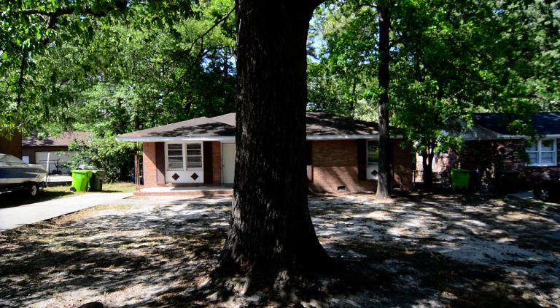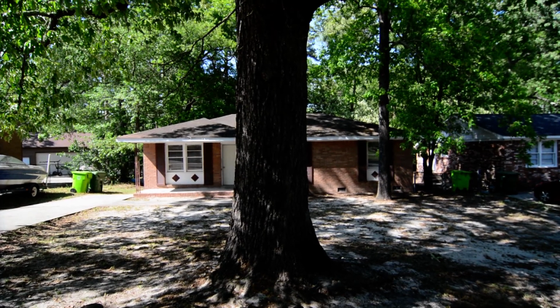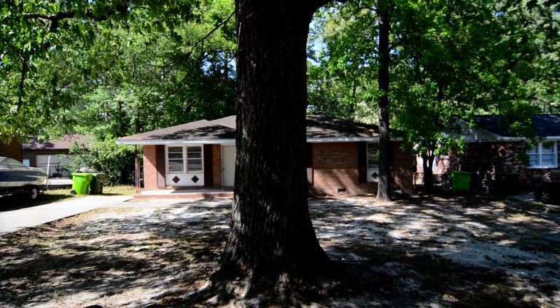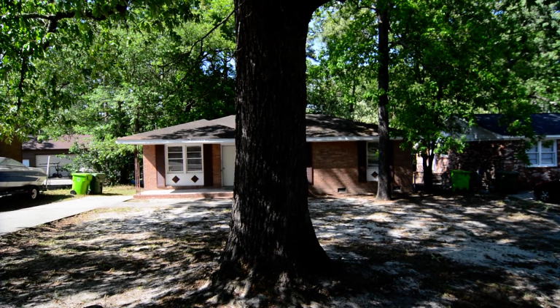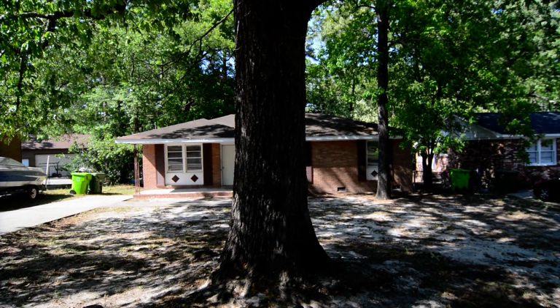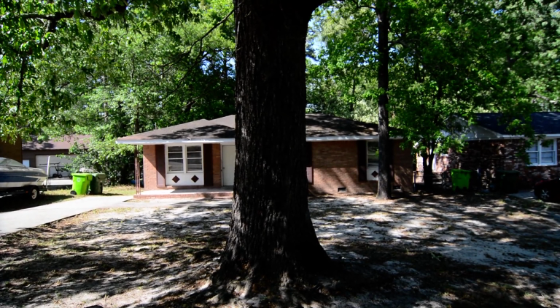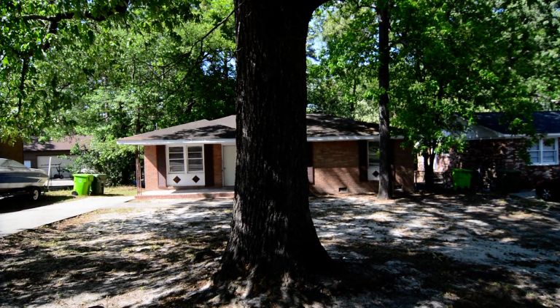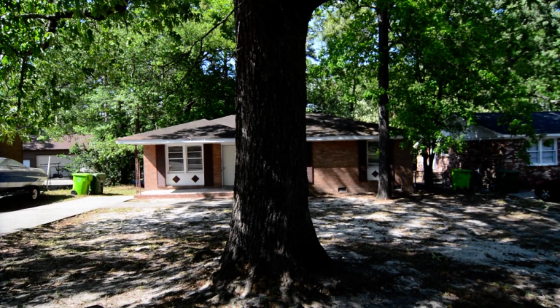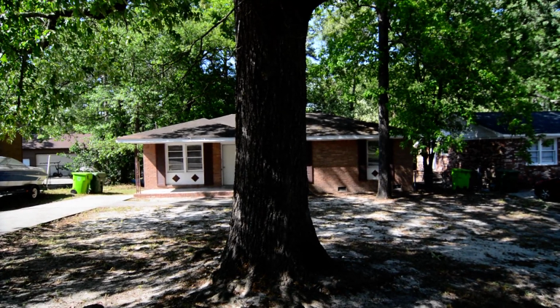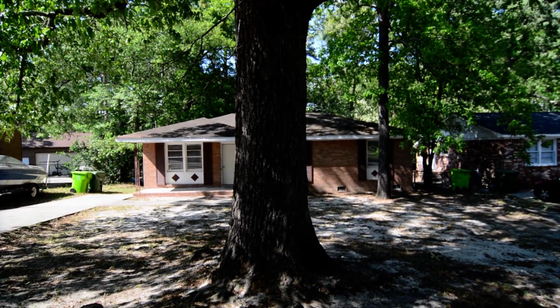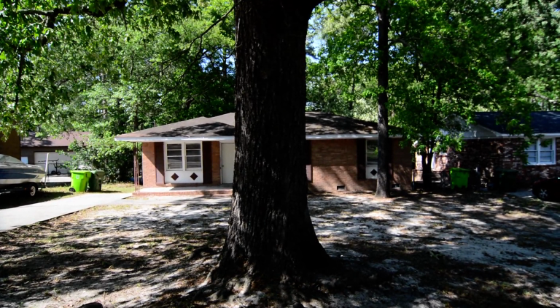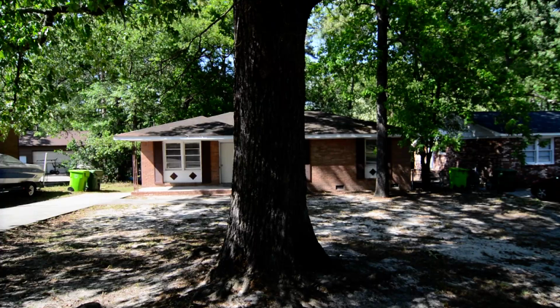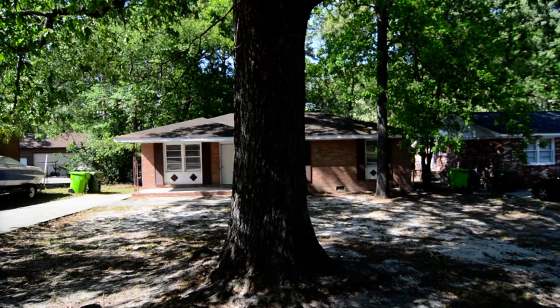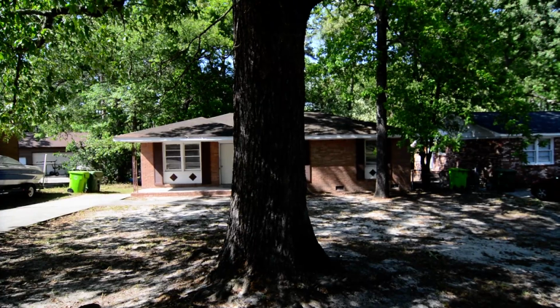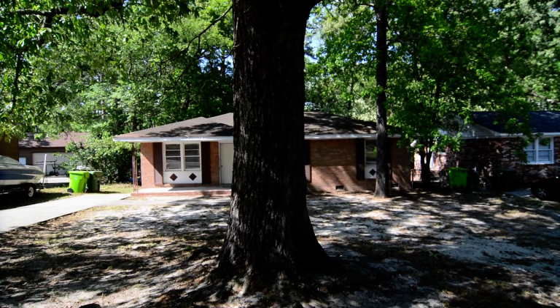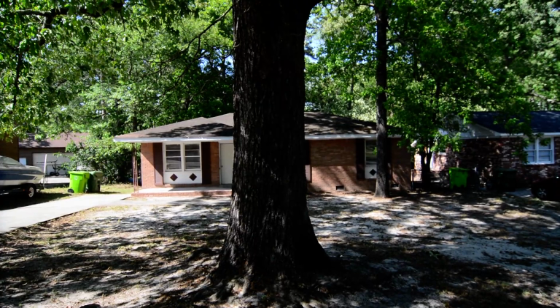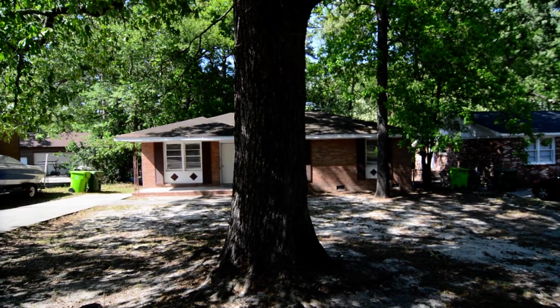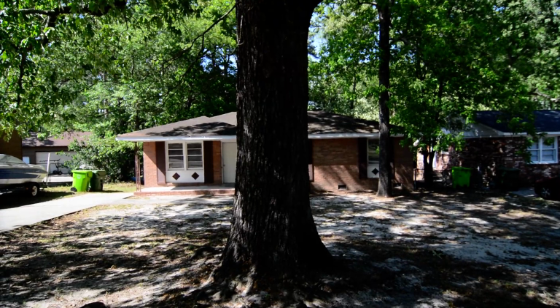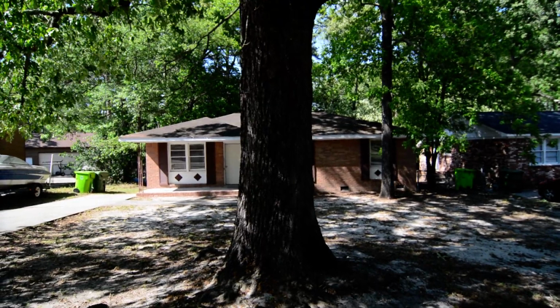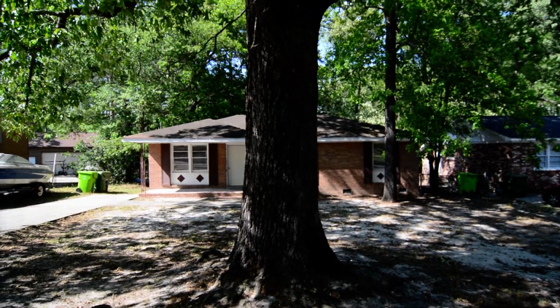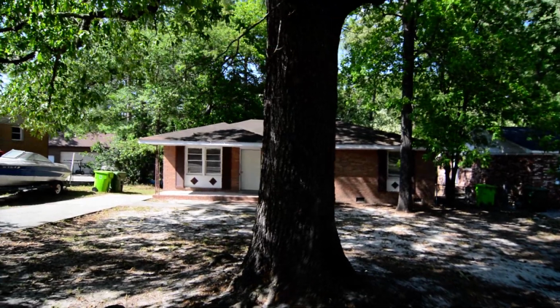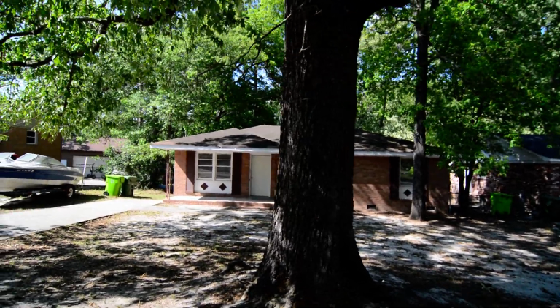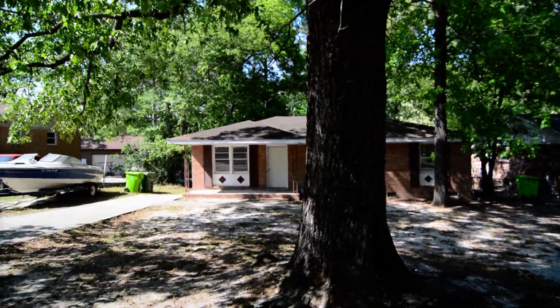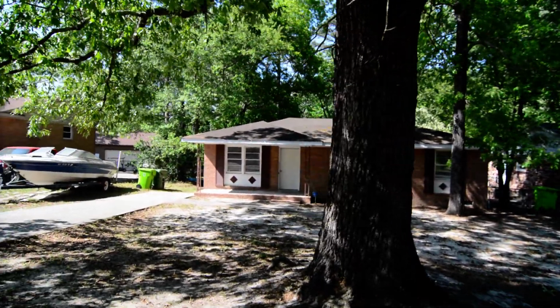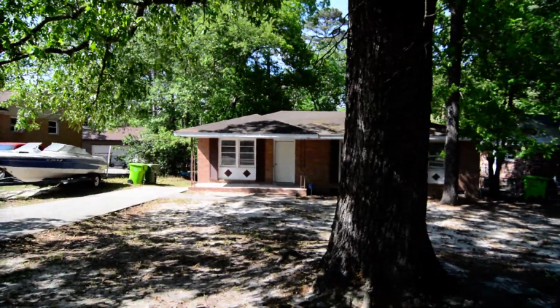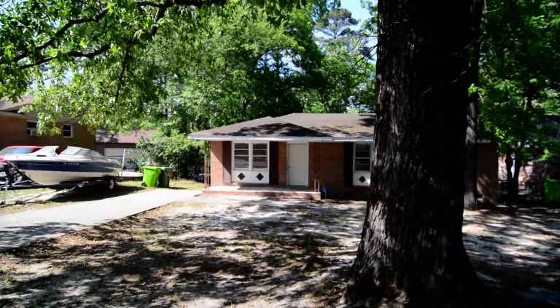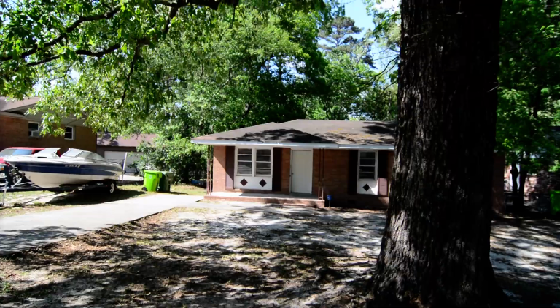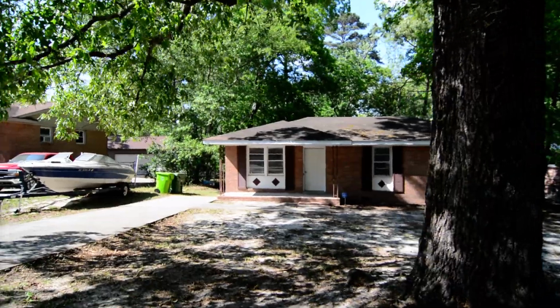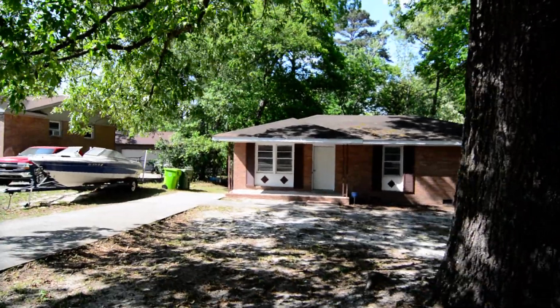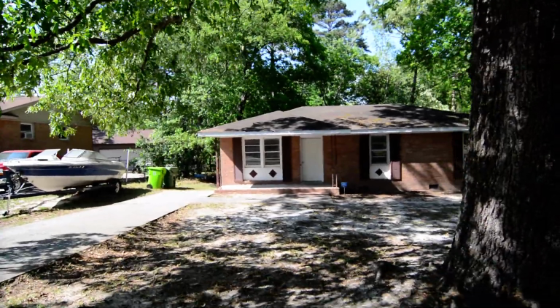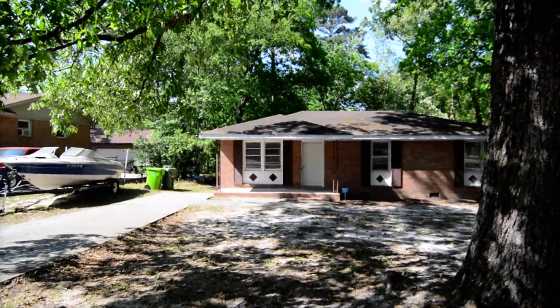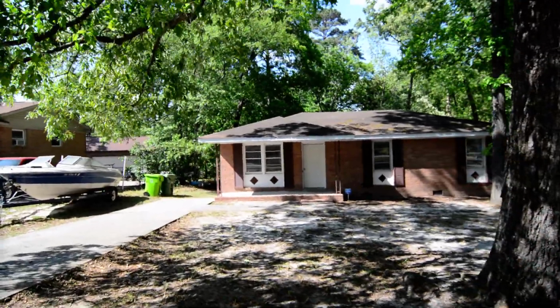Welcome to 125 Charleswood Drive. This neat three-bedroom, one-bath brick home features a covered front porch and large backyard.